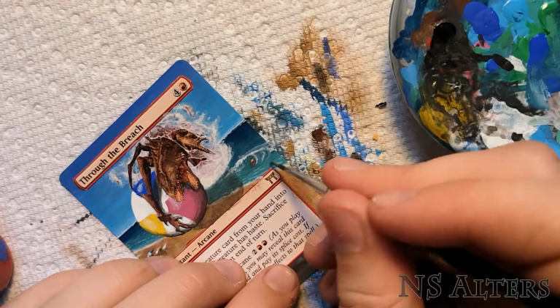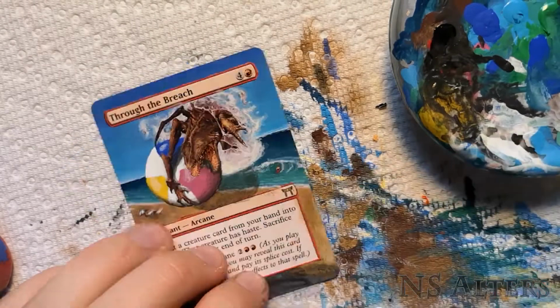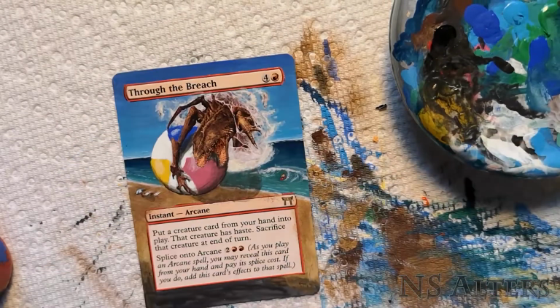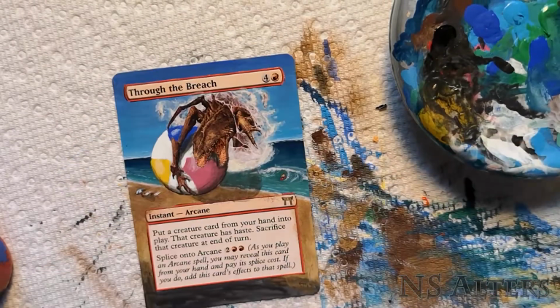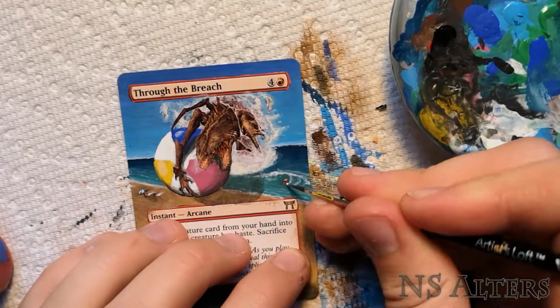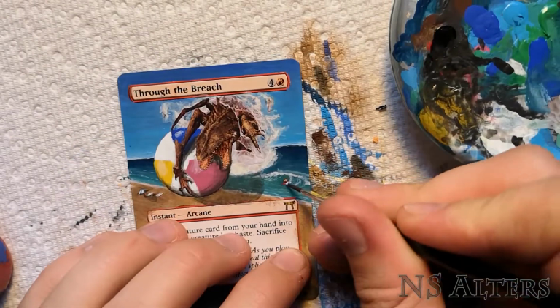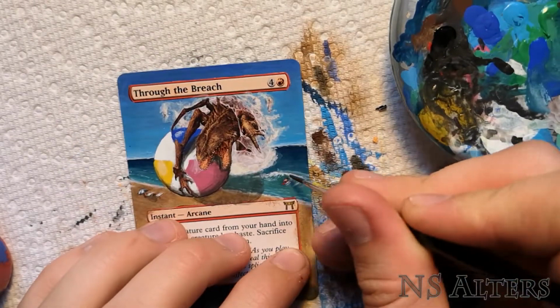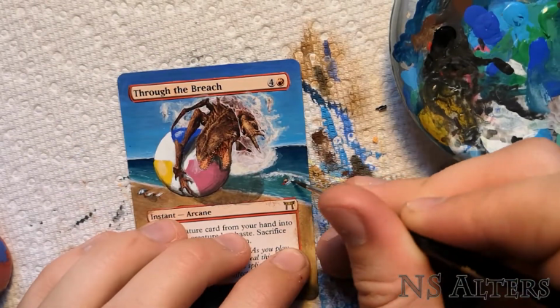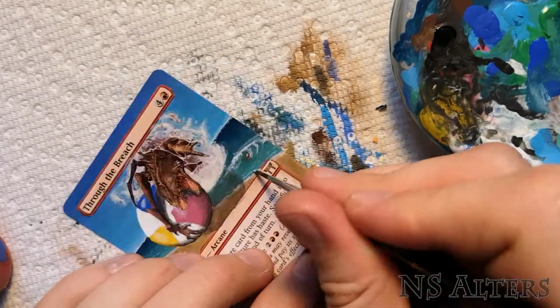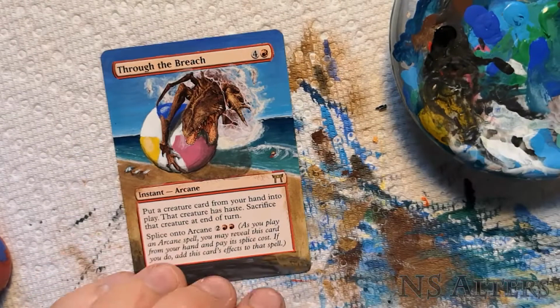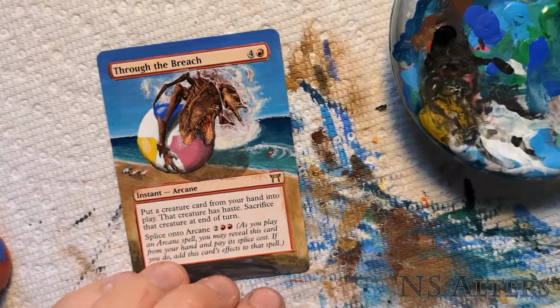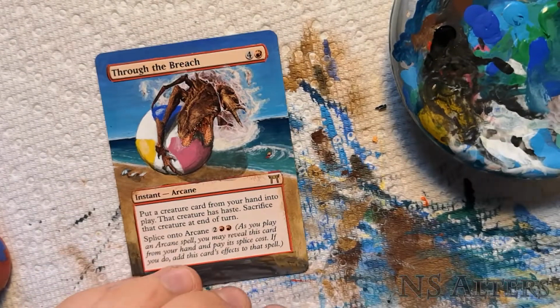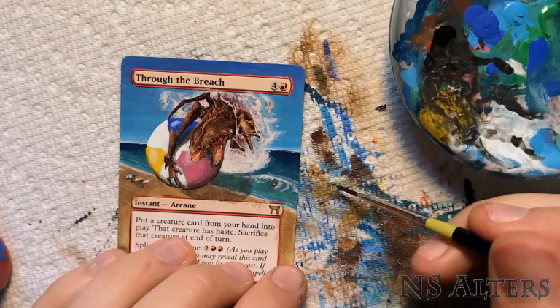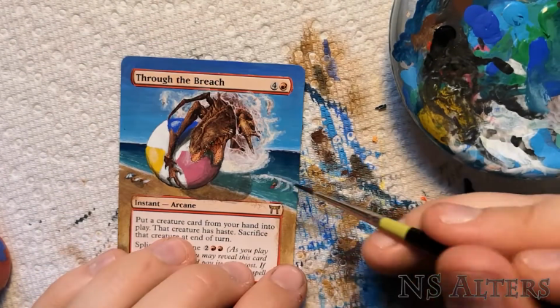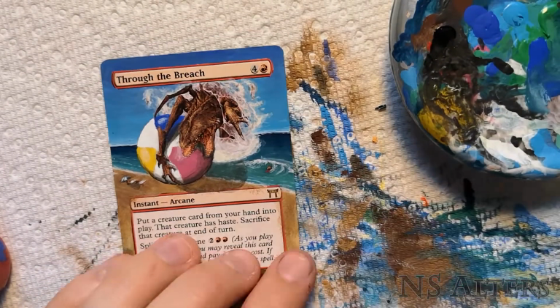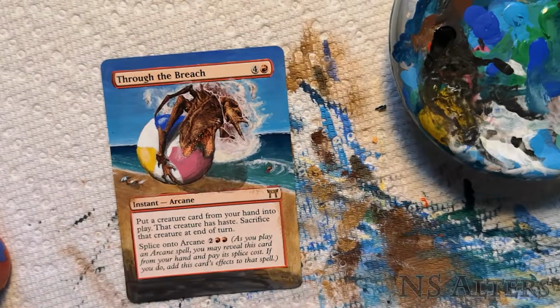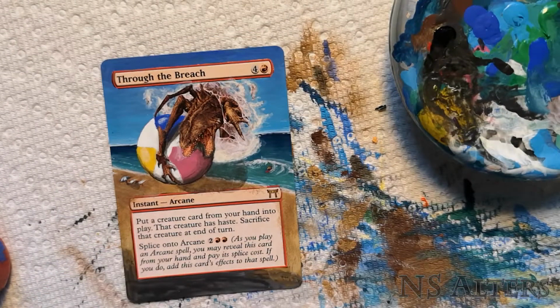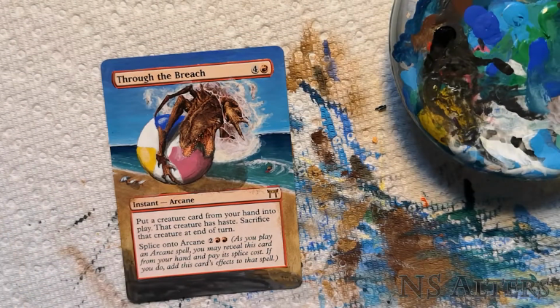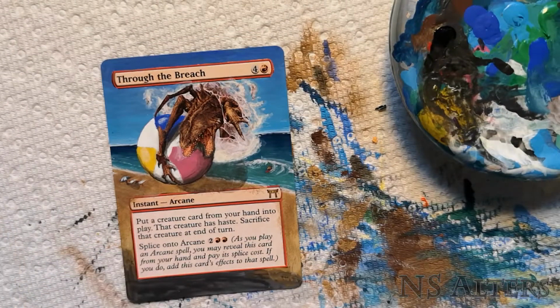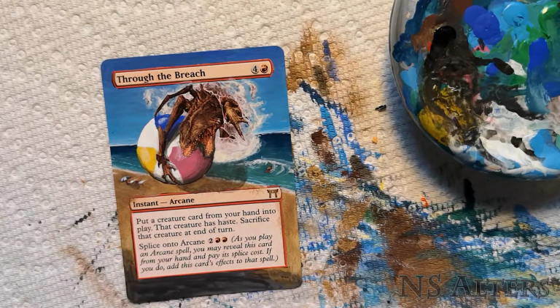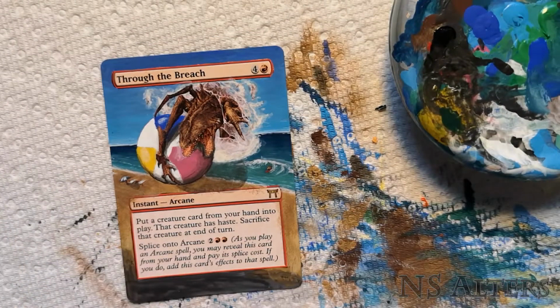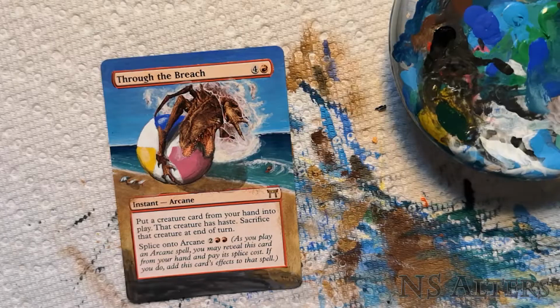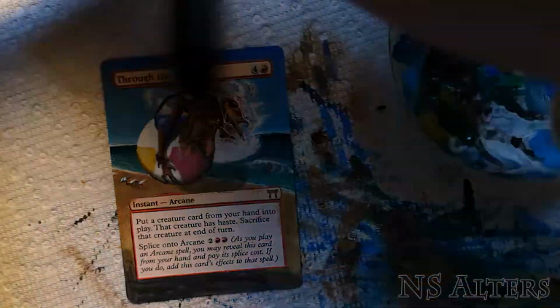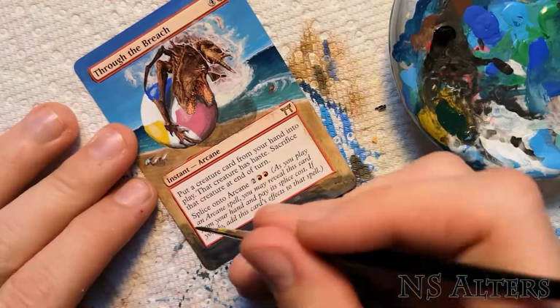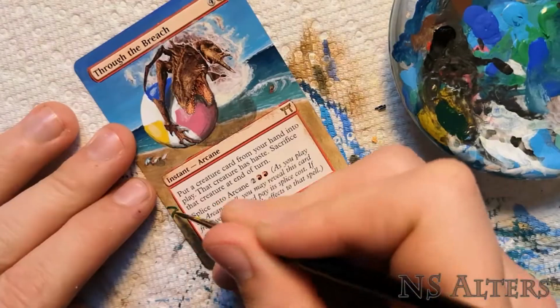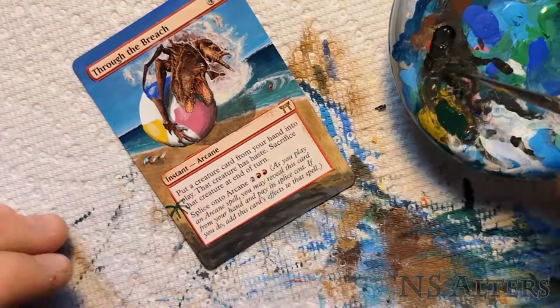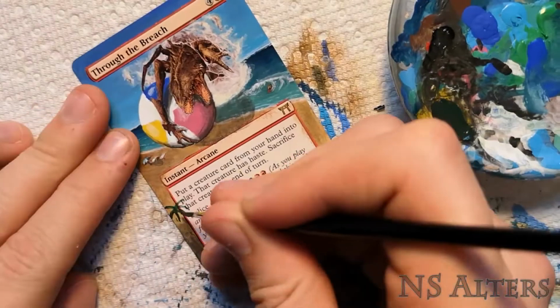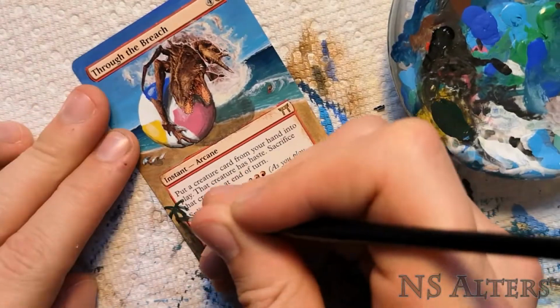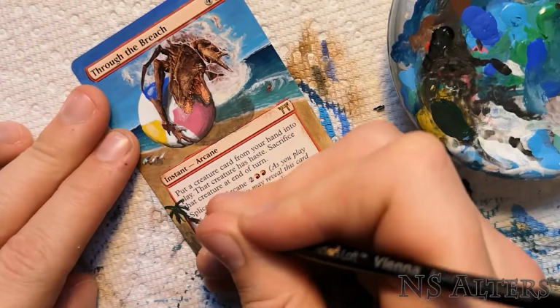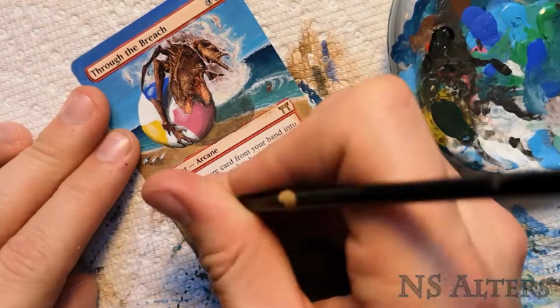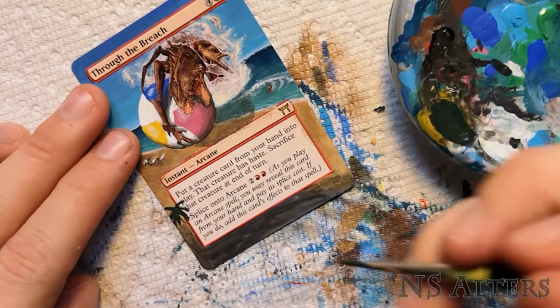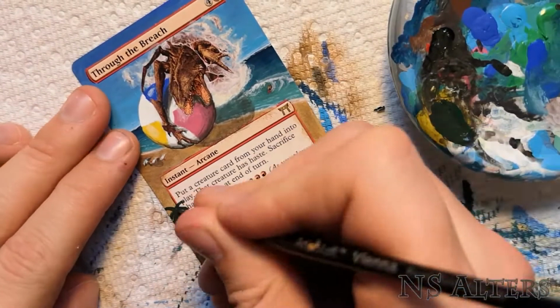So I'm just adding some details — putting in a little surfer and adding some extra splashes on top, then a dollop of dark for the shadow.